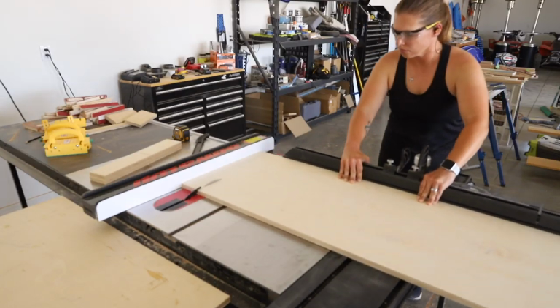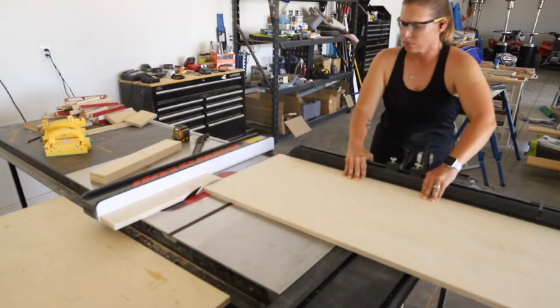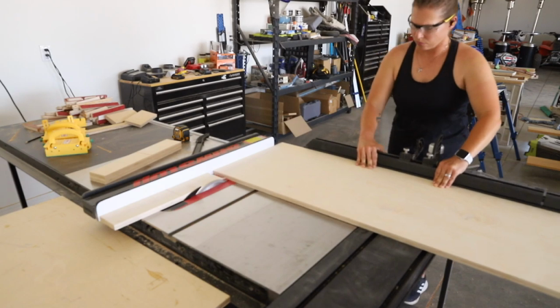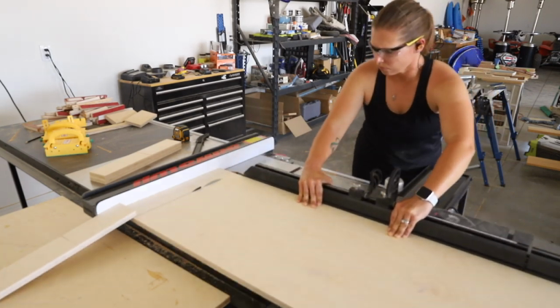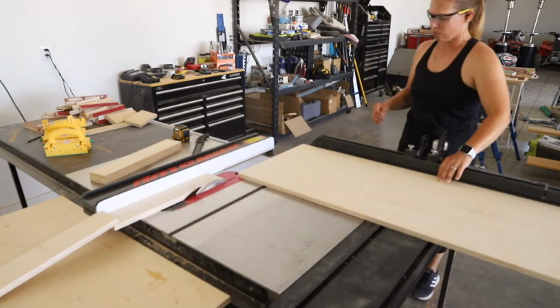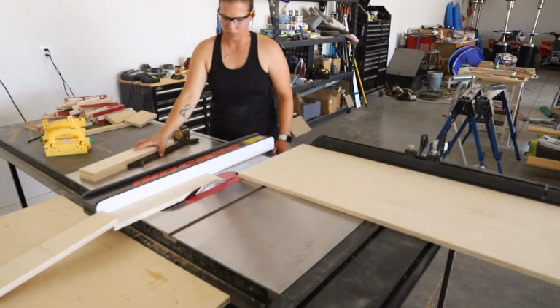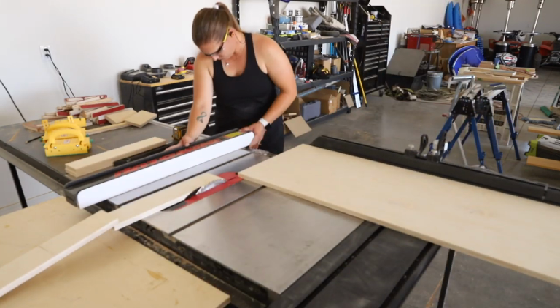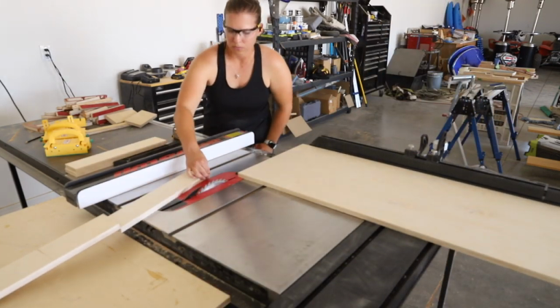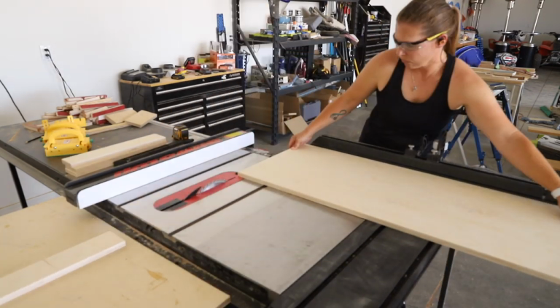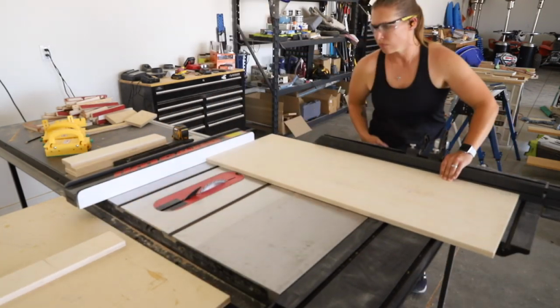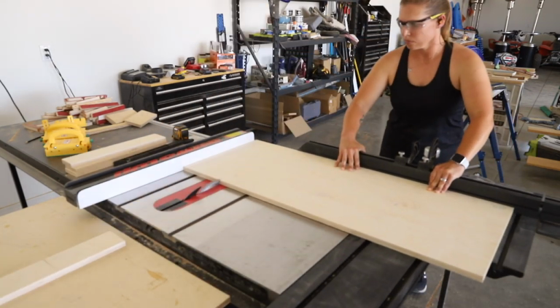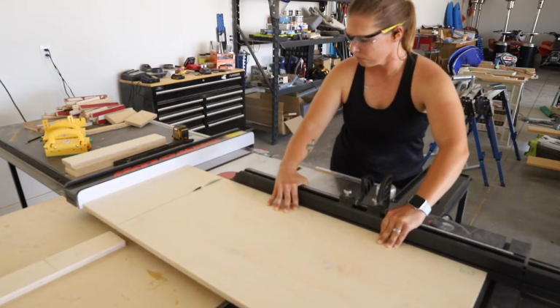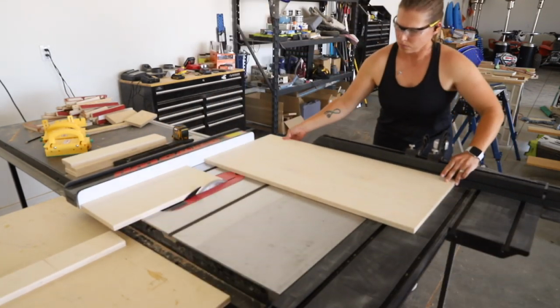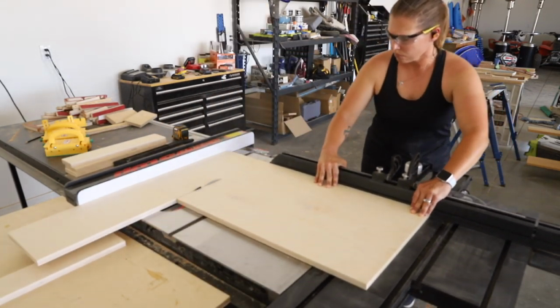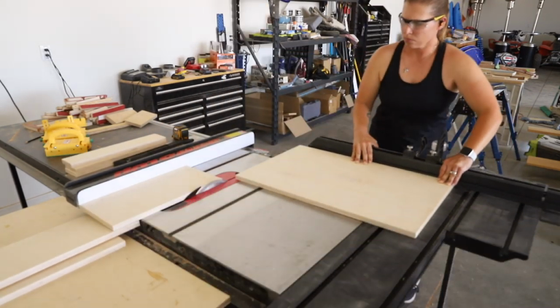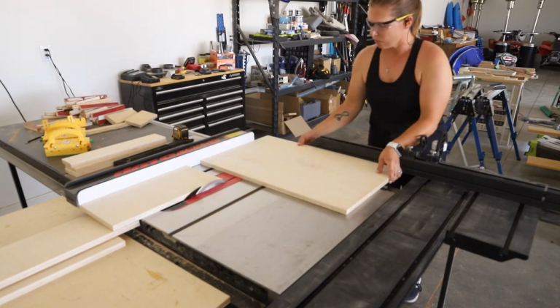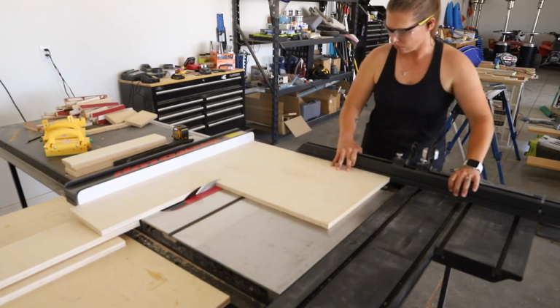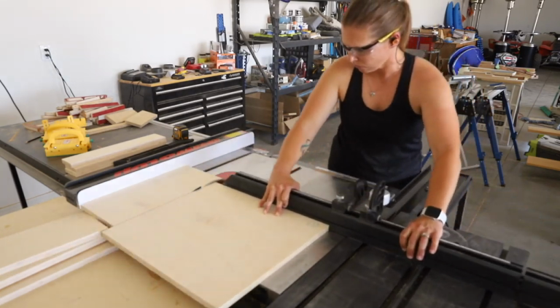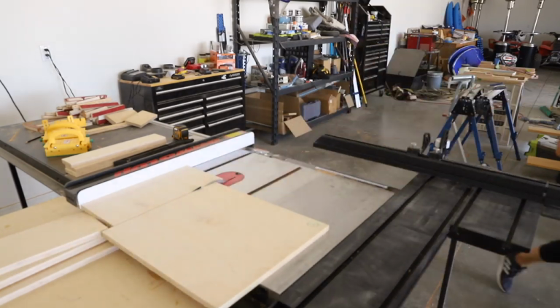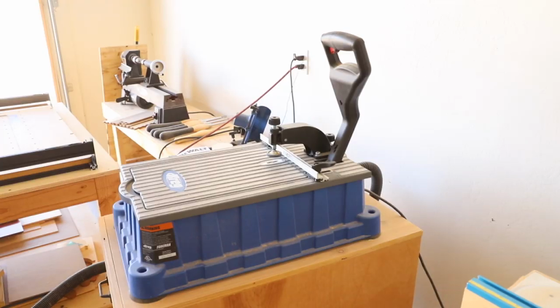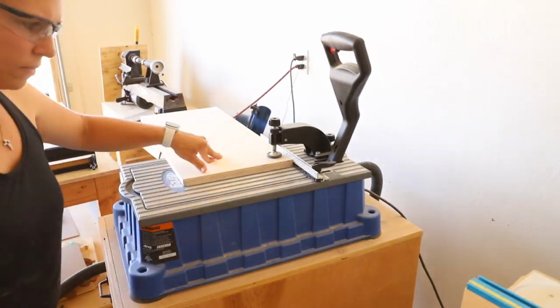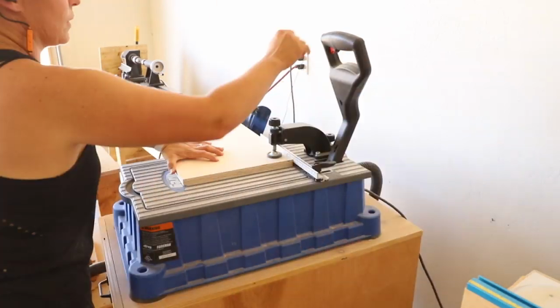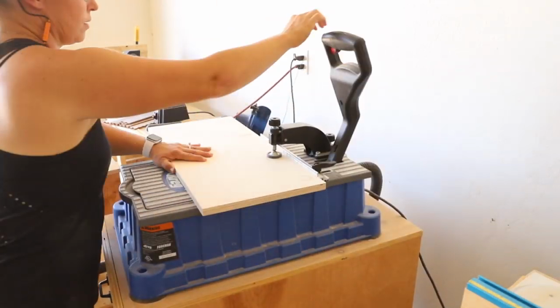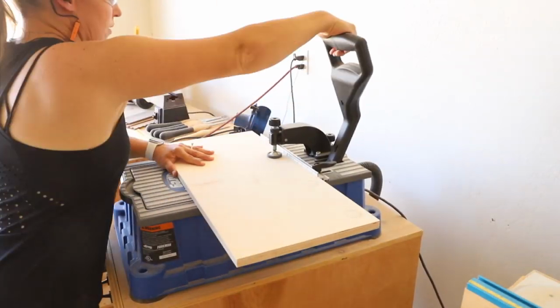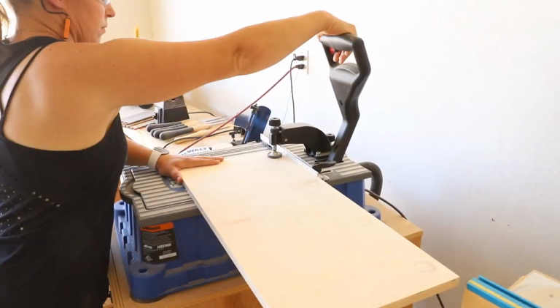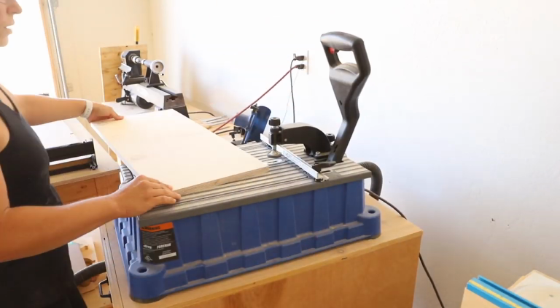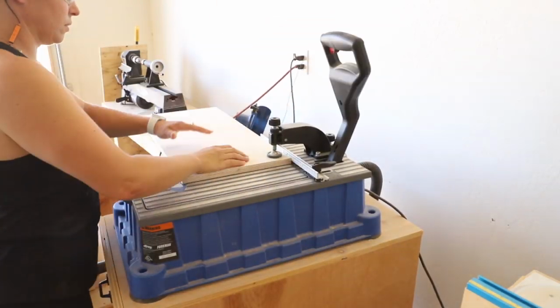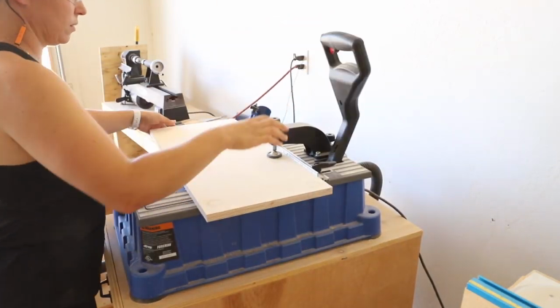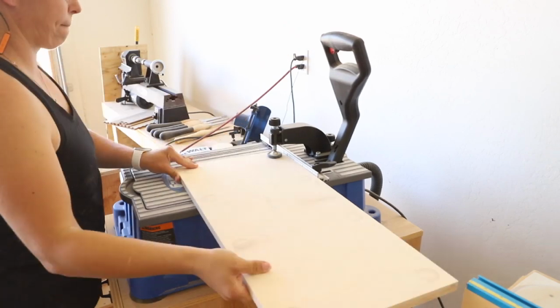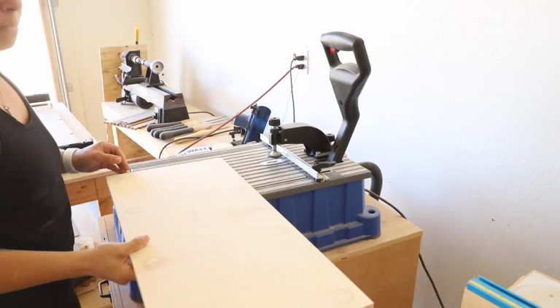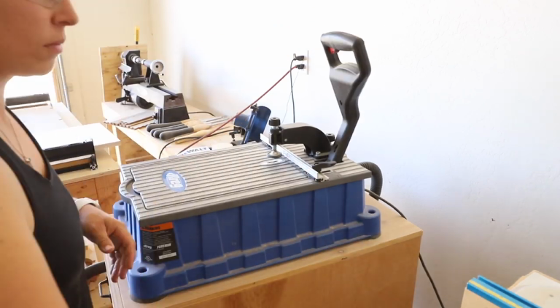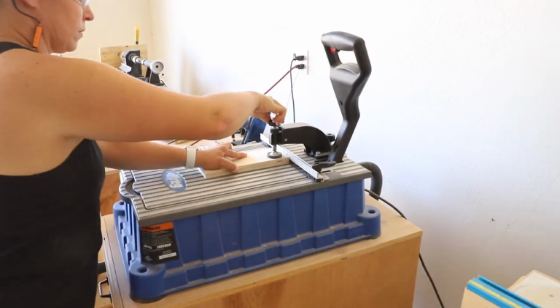I used three-quarter inch Baltic birch for both the drawers and the cabinet bottom. Once all of the pieces were cut, I drilled three-quarter inch pocket holes into the front and back pieces as well as both long sides of the cabinet bottom.